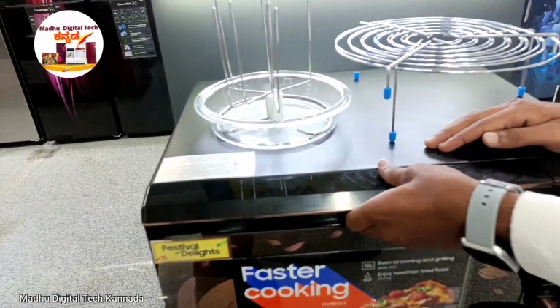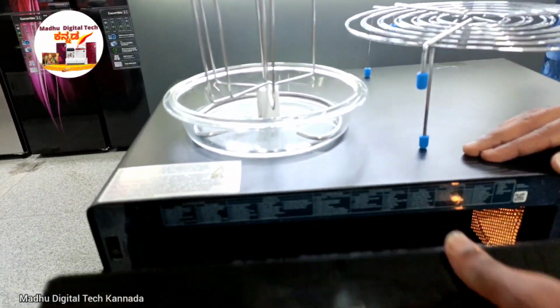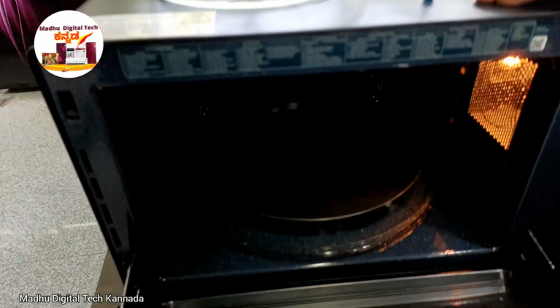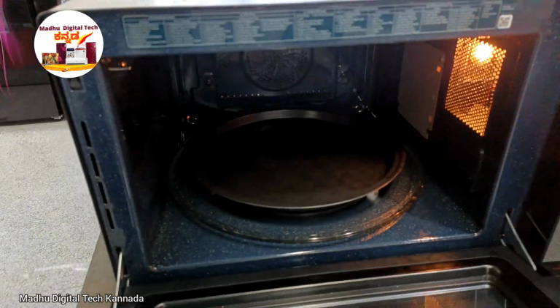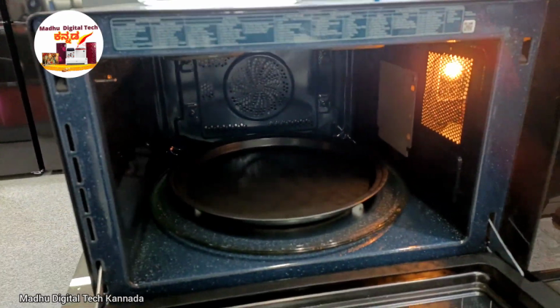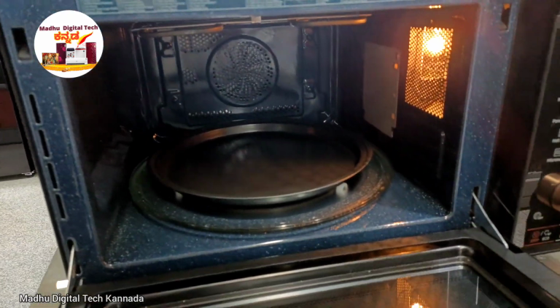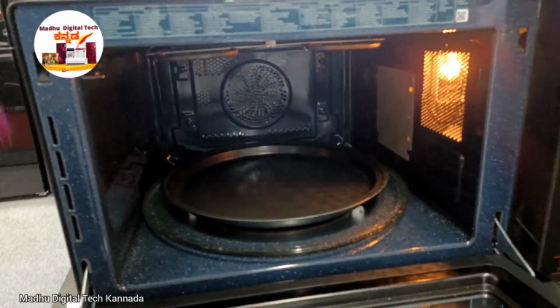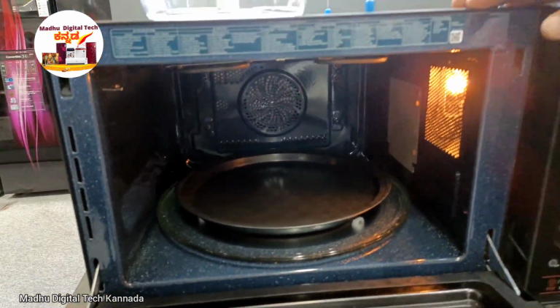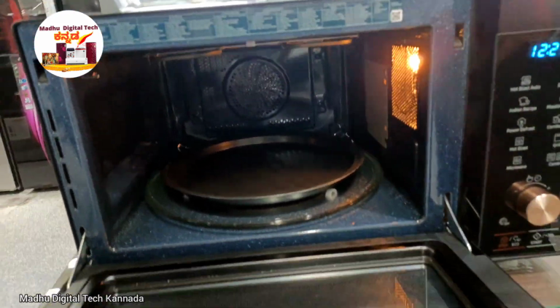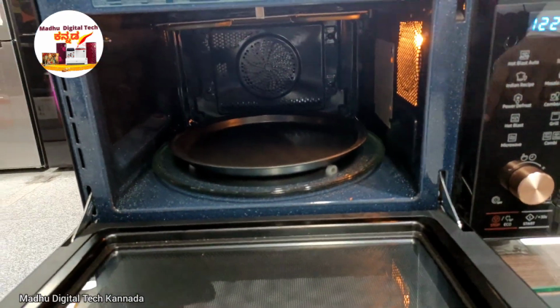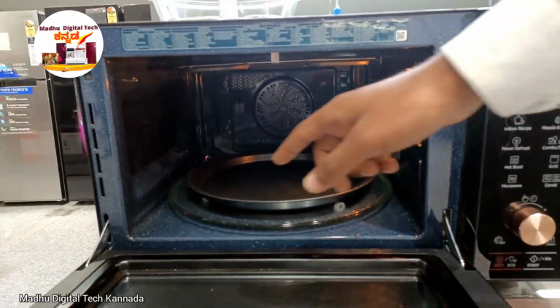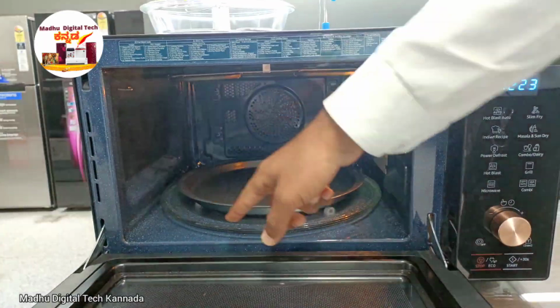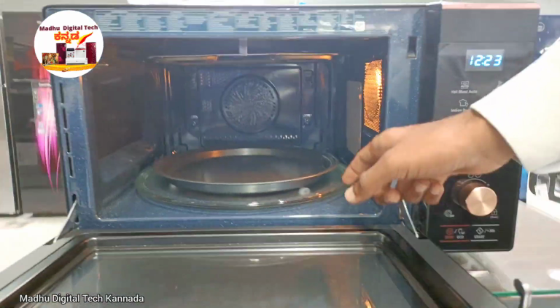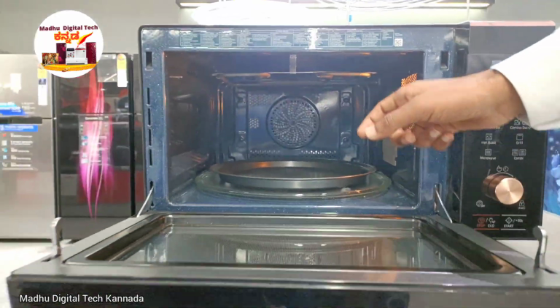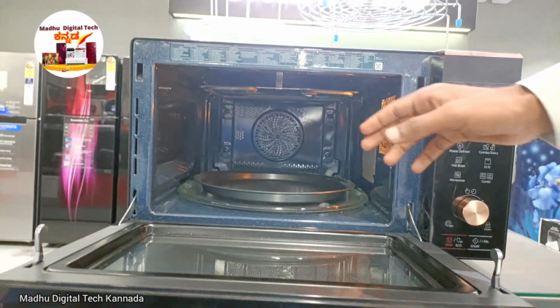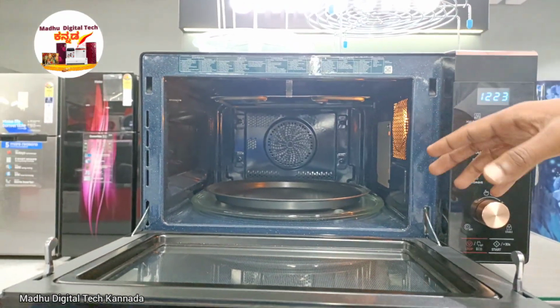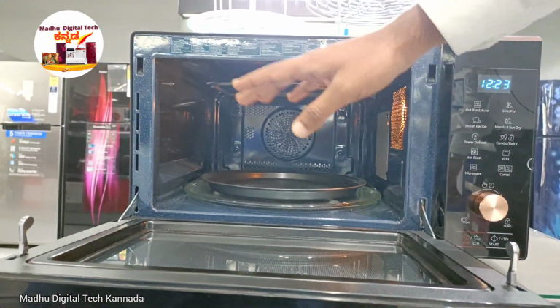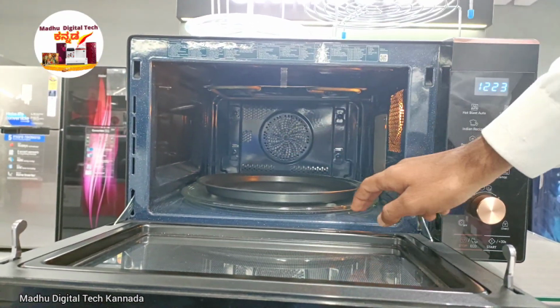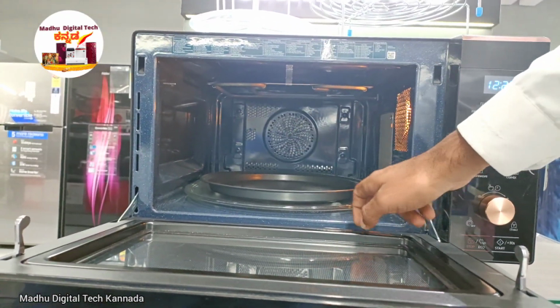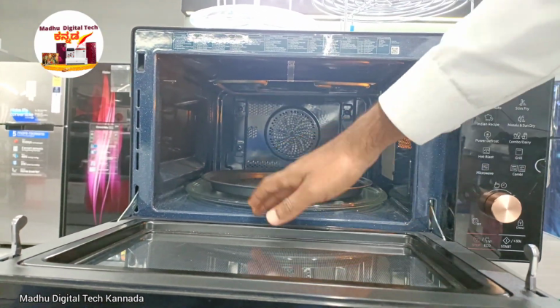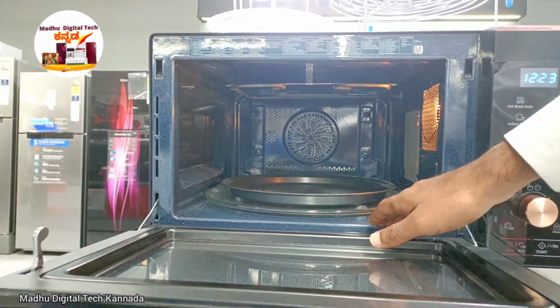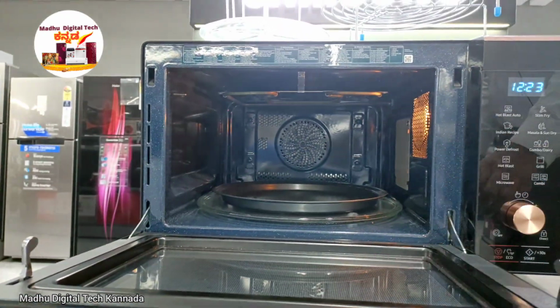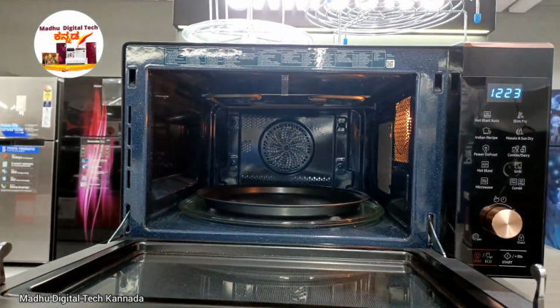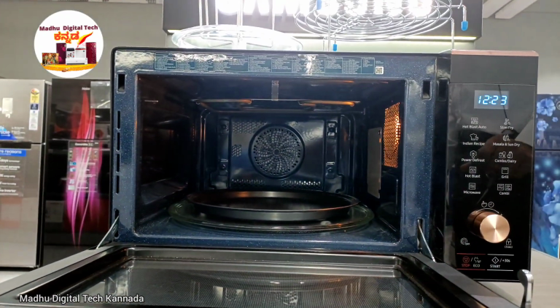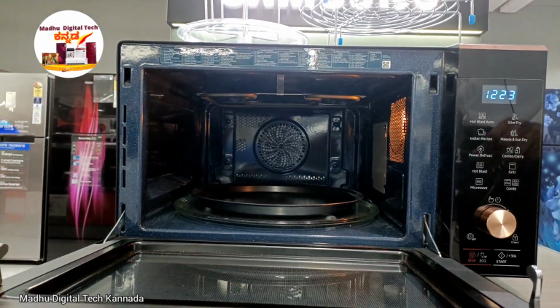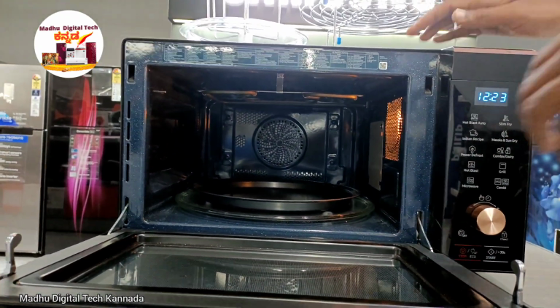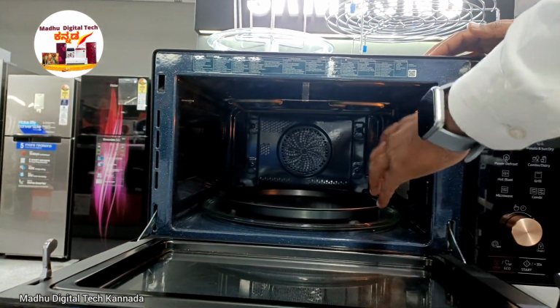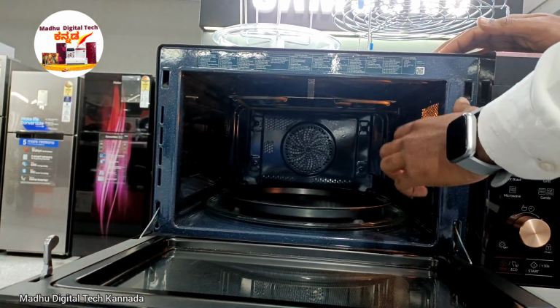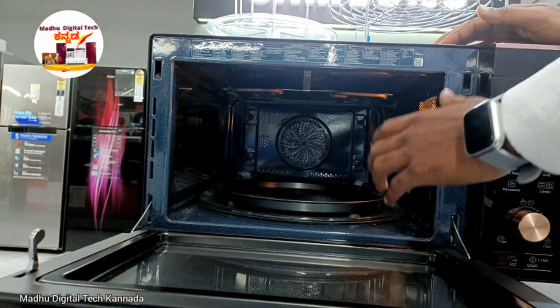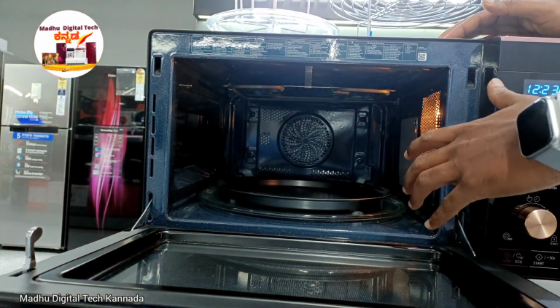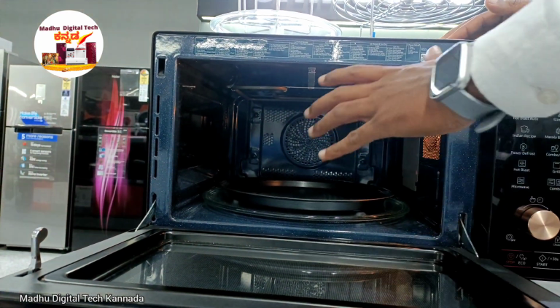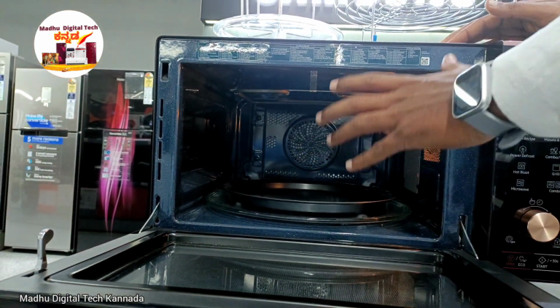This is the inner side. This is ceramic coated. The benefit of the ceramic coating is it is easy to maintain and clean.